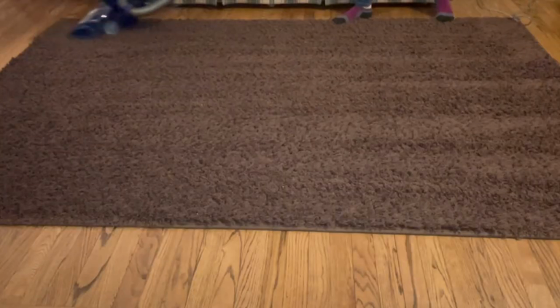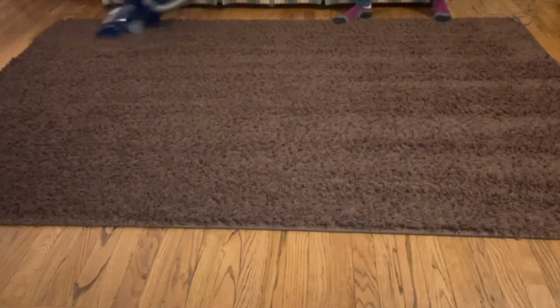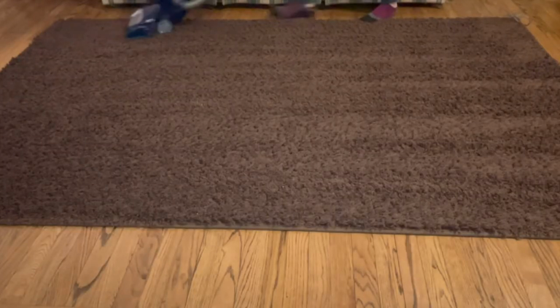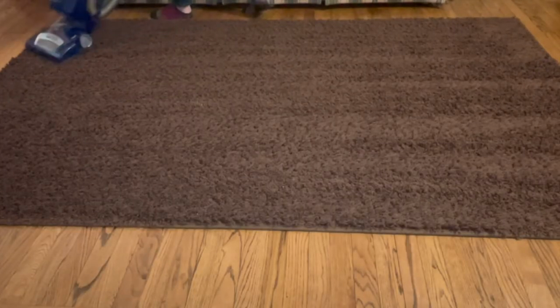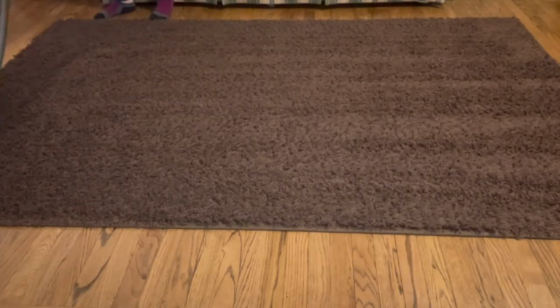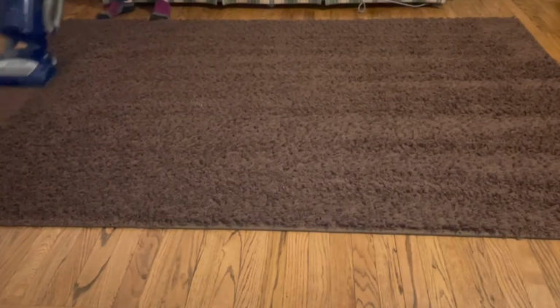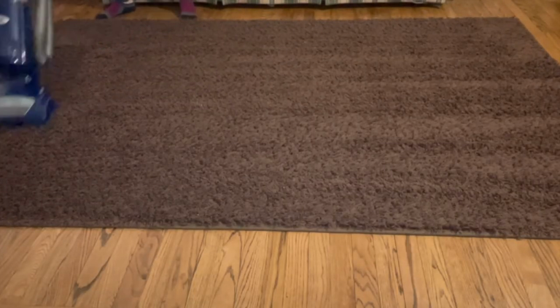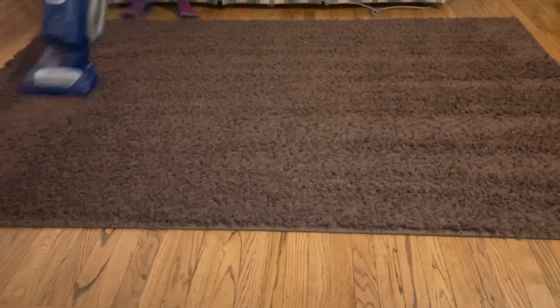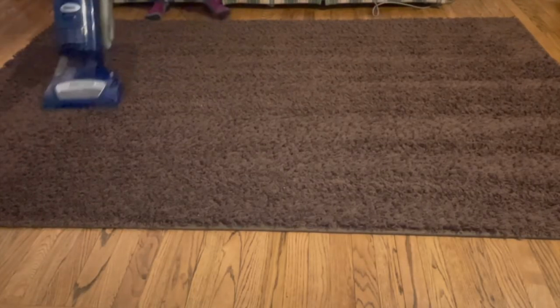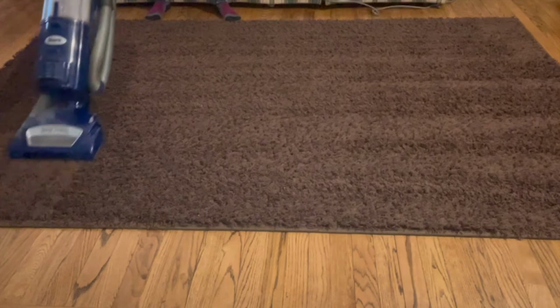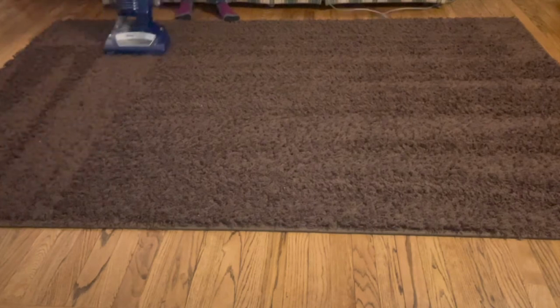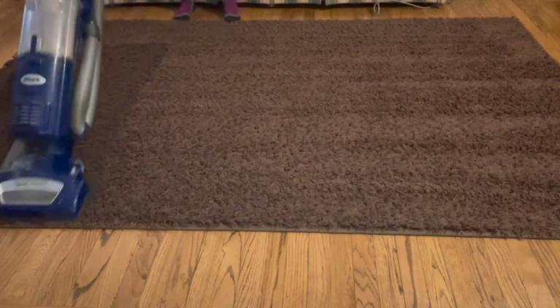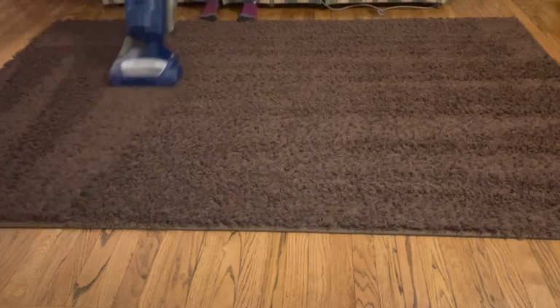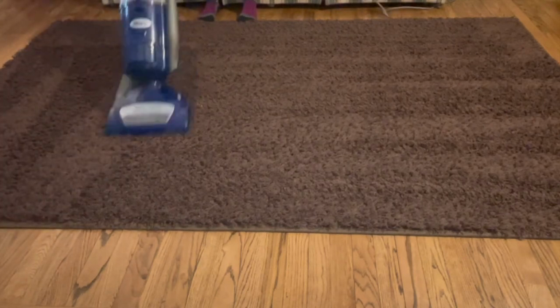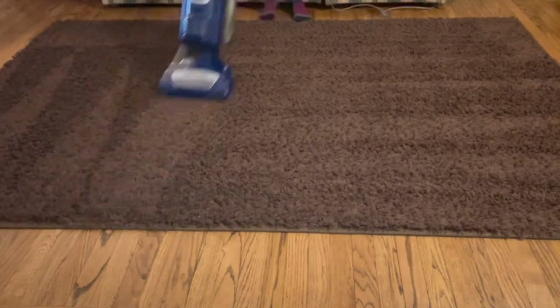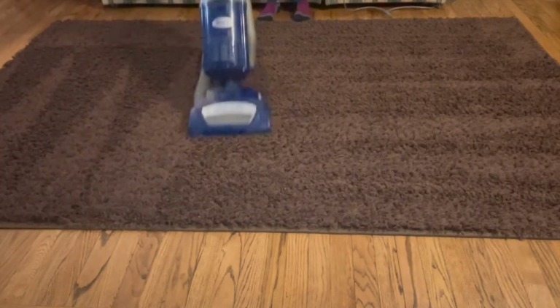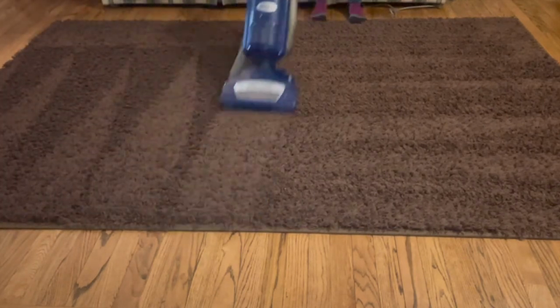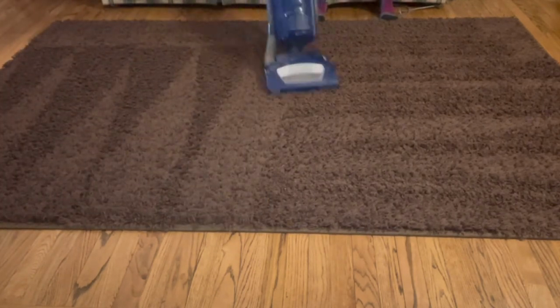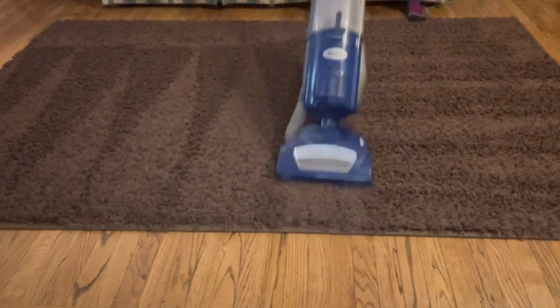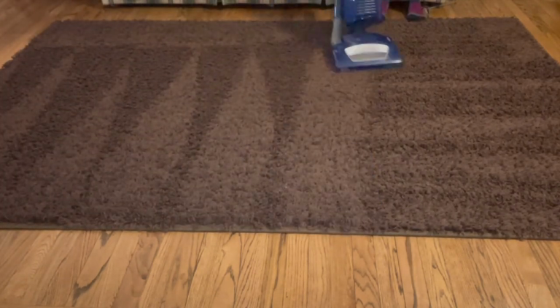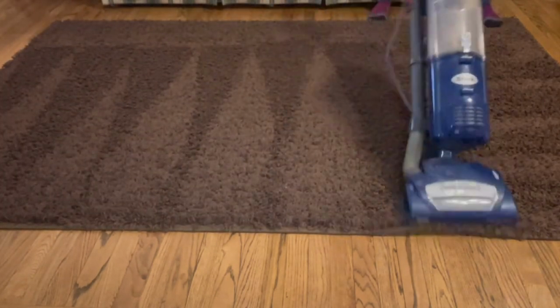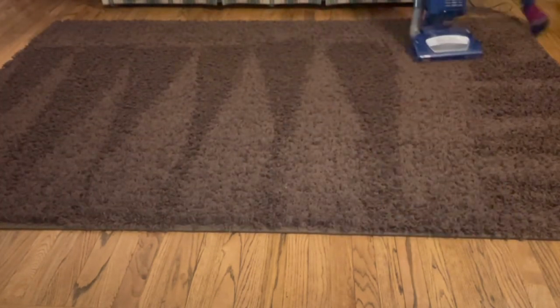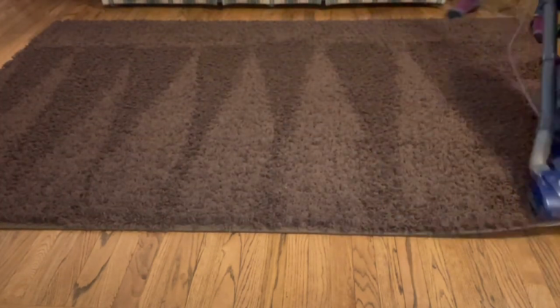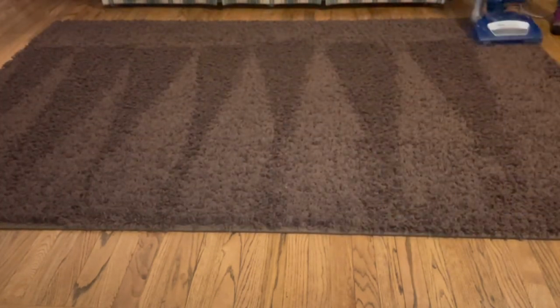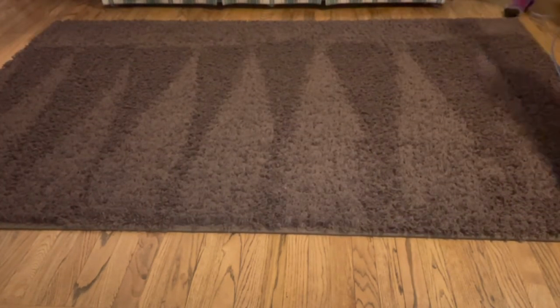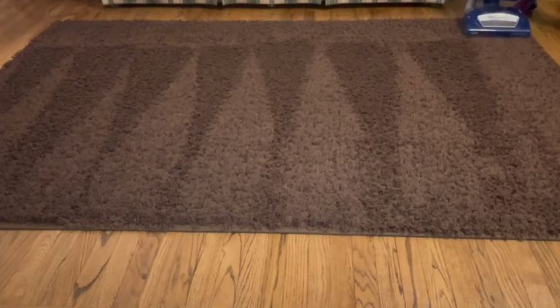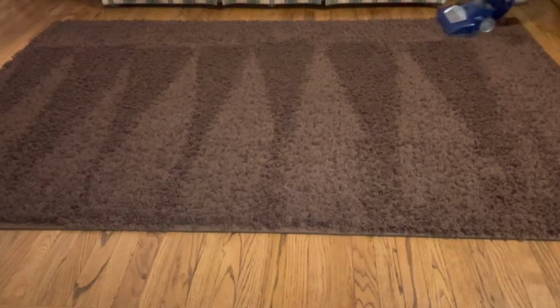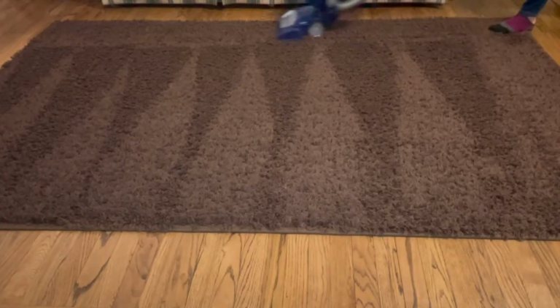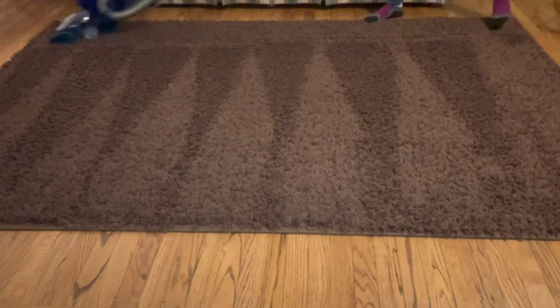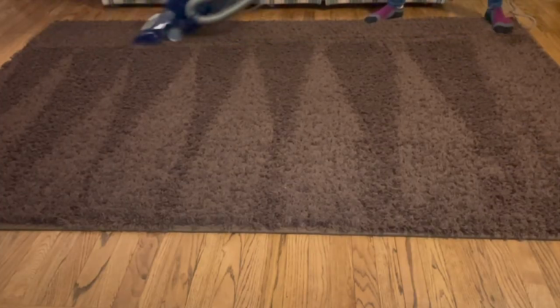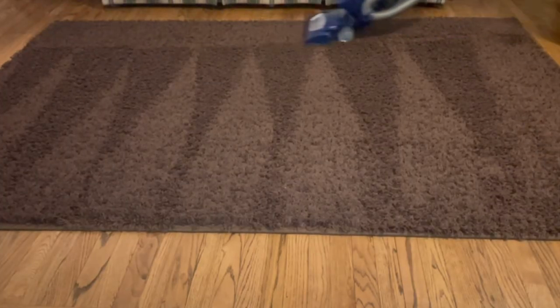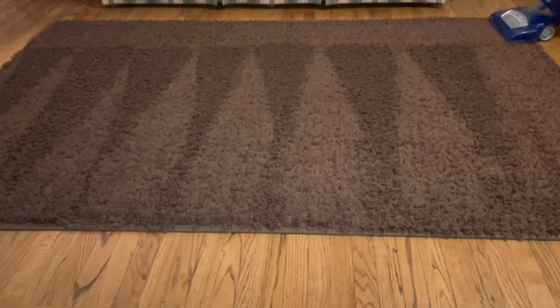Now I just finished a sweep up with another top vacuum for maximum fluffiness and those satisfying vacuuming lines. I hope this video gave you a new idea to get that shag rug clean.